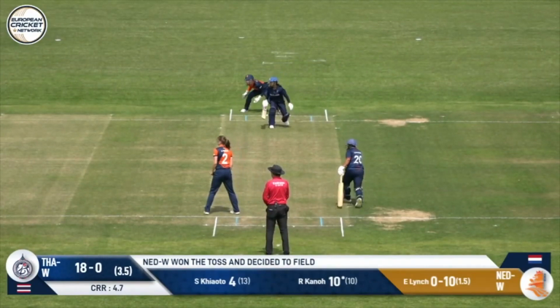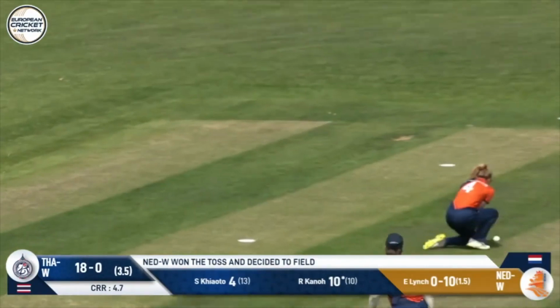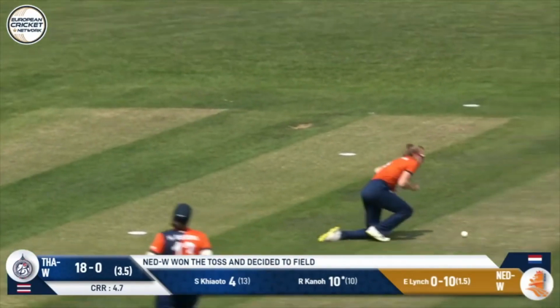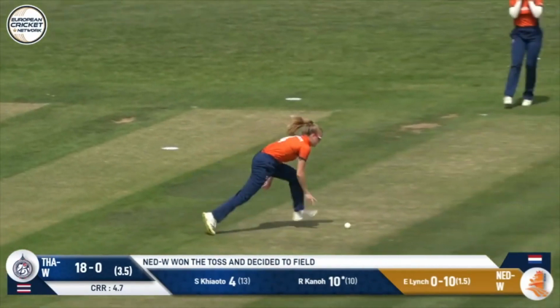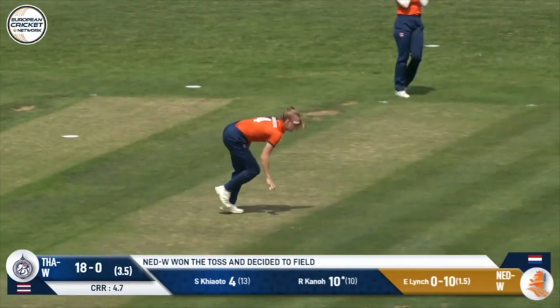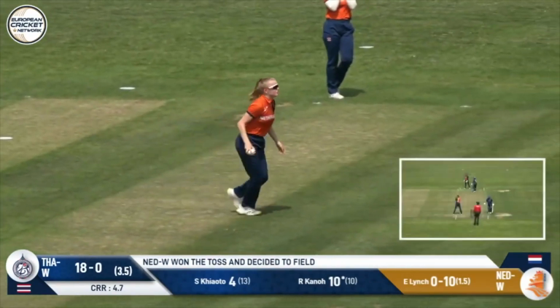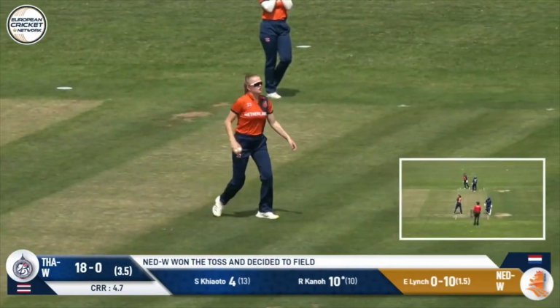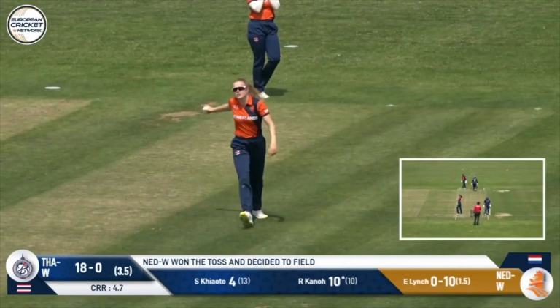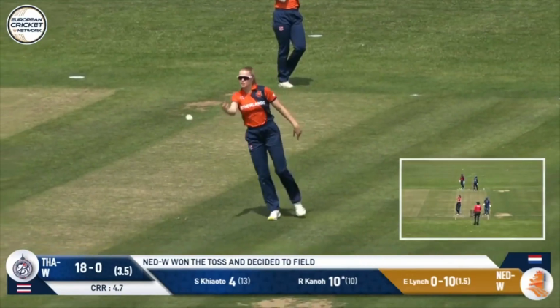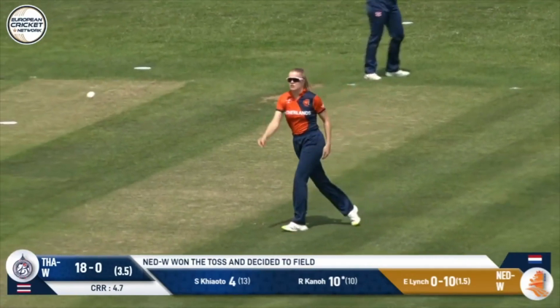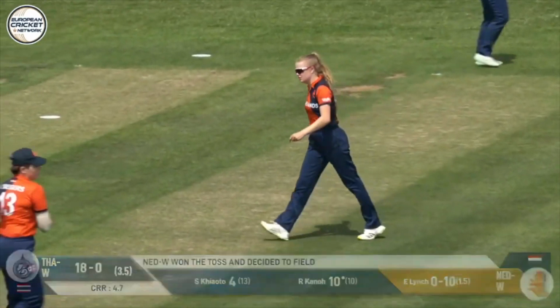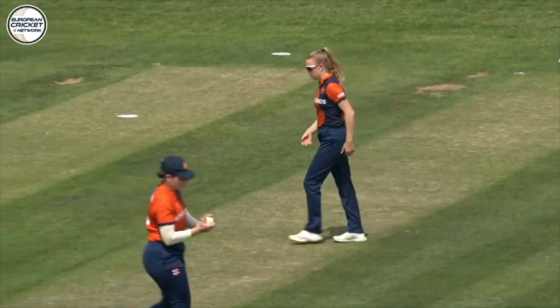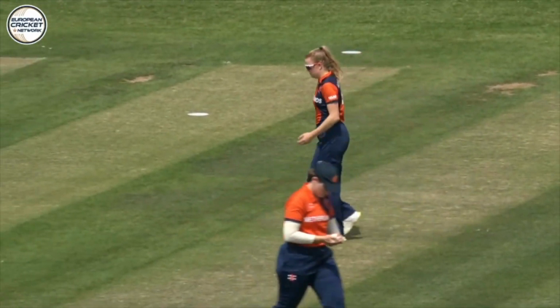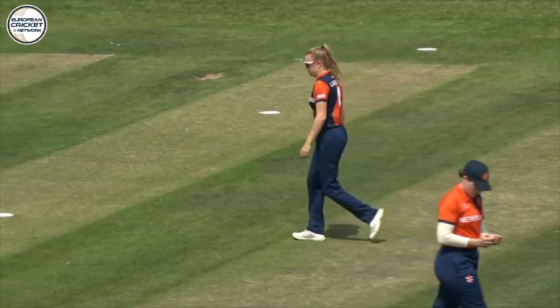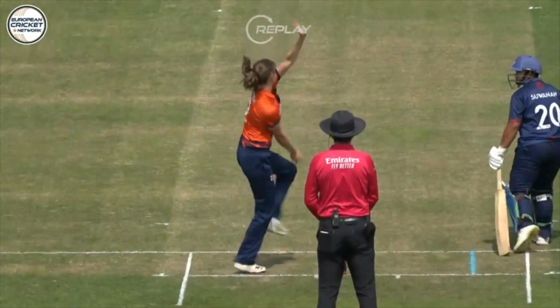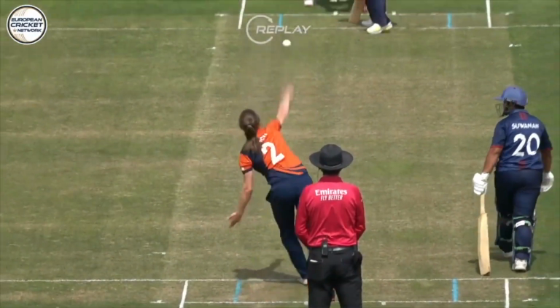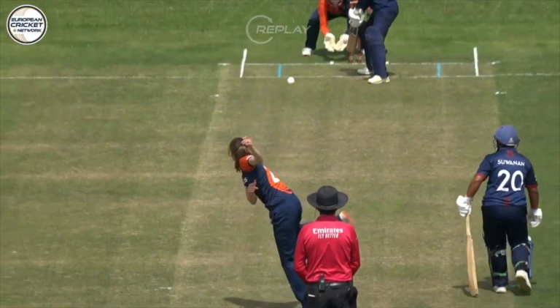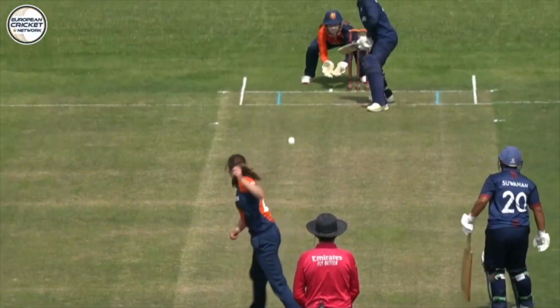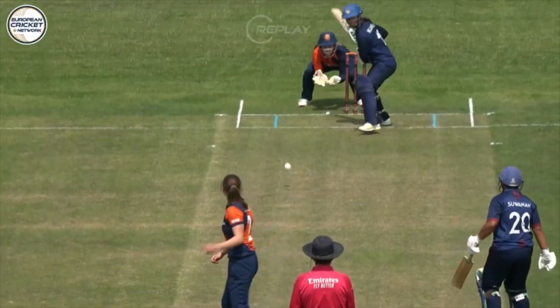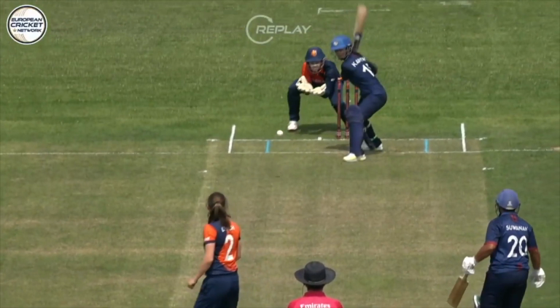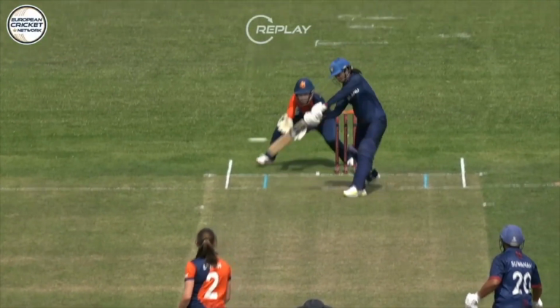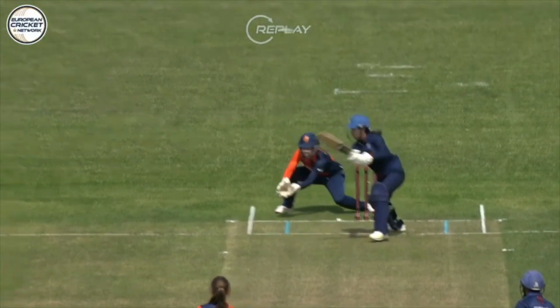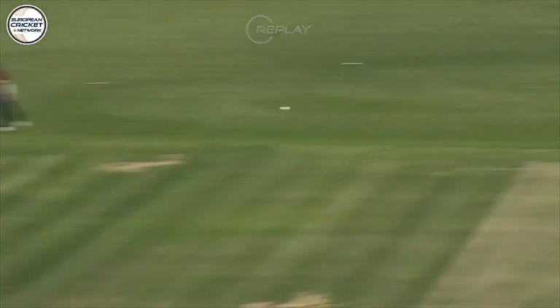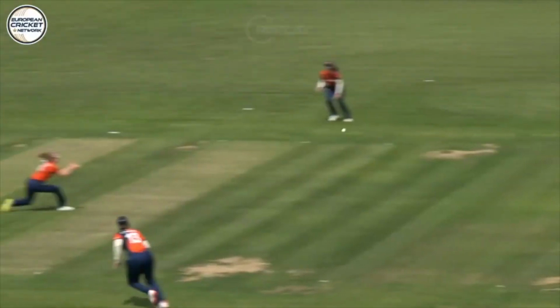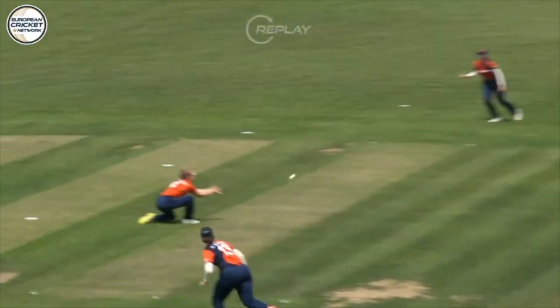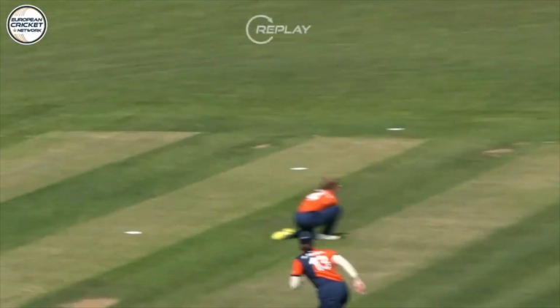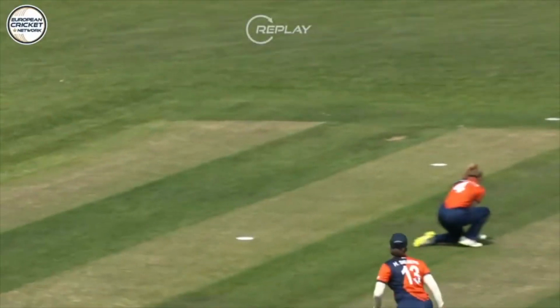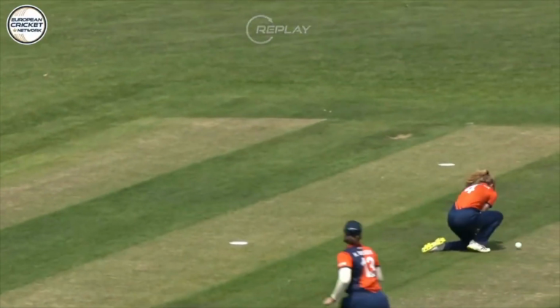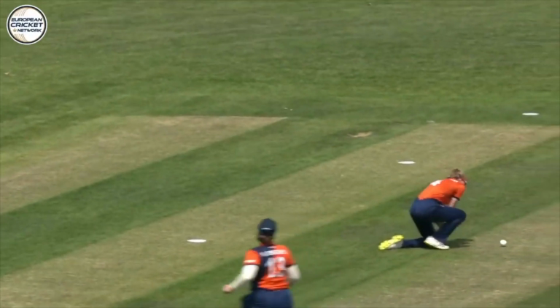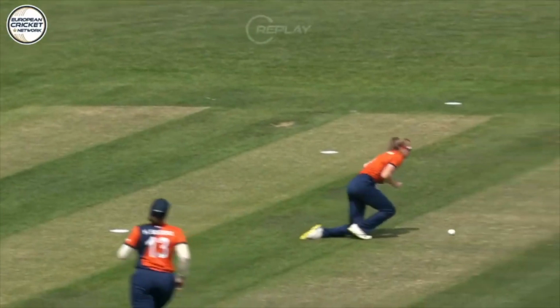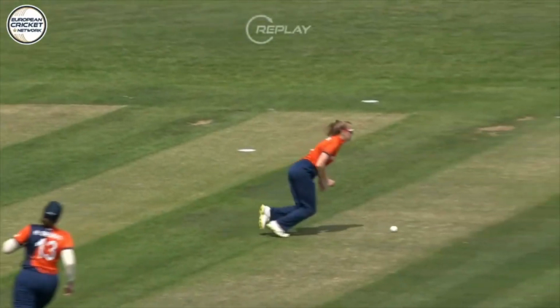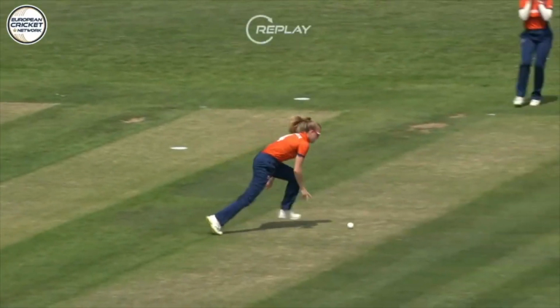That's short. That deserves to be dispatched, but it's dropped. Well, that's actually an opportunity. I thought that was going to be short, wide, and go for four.